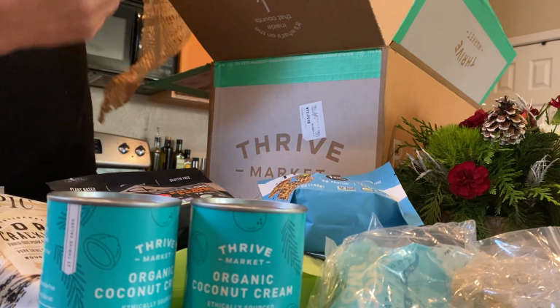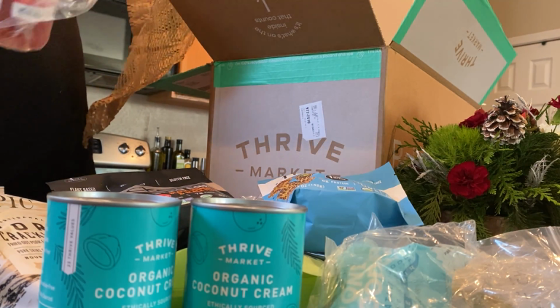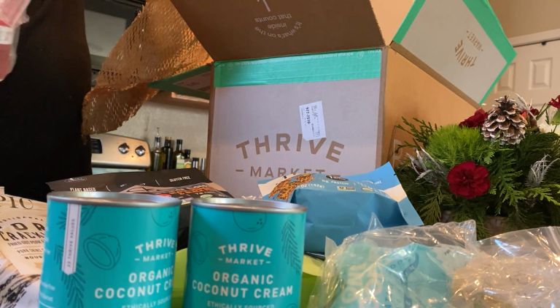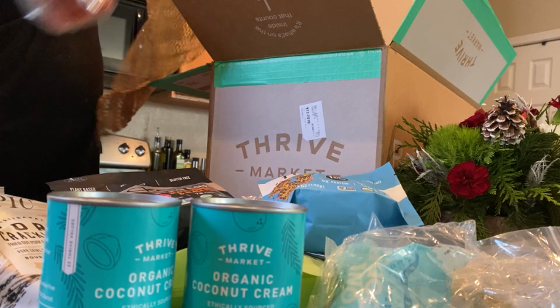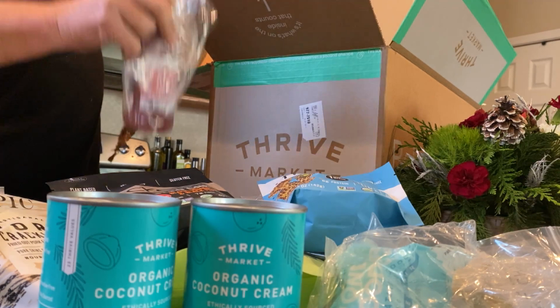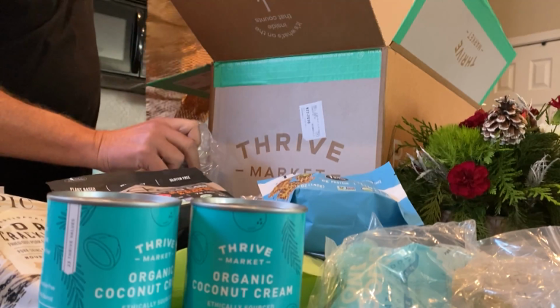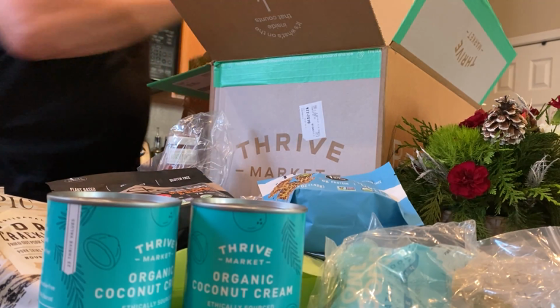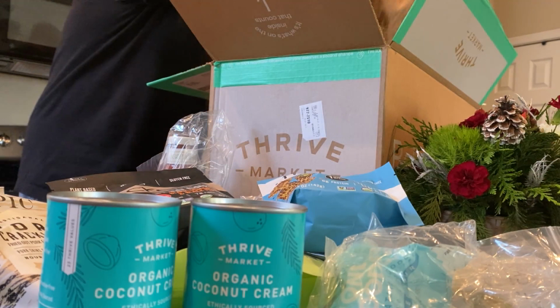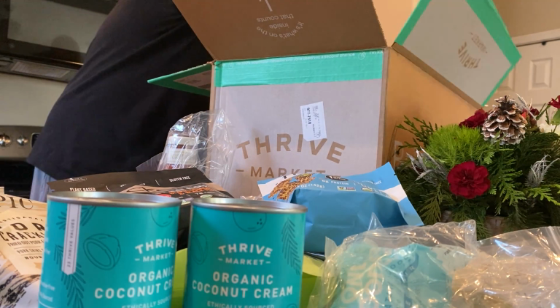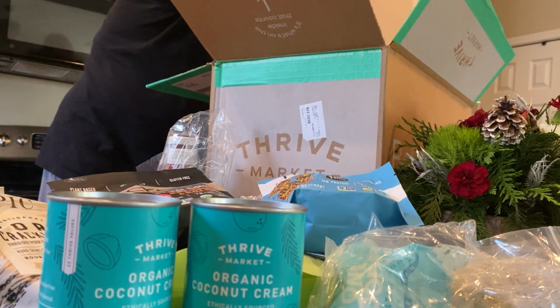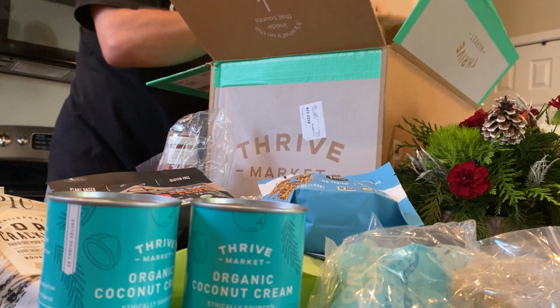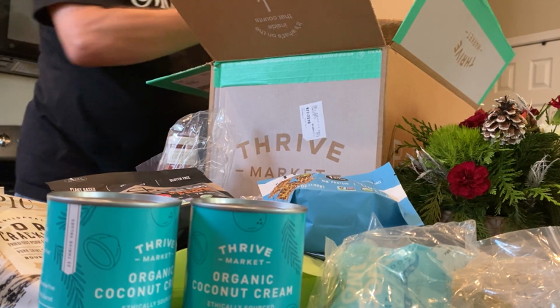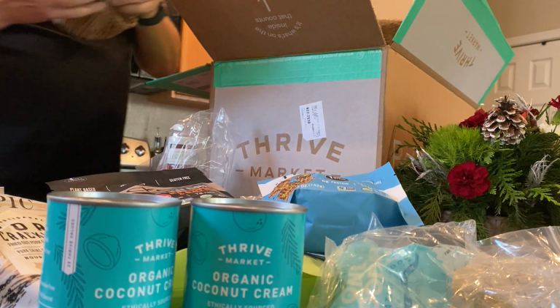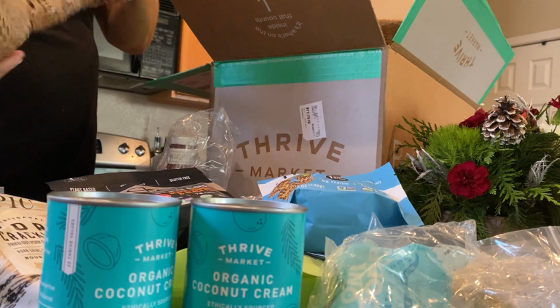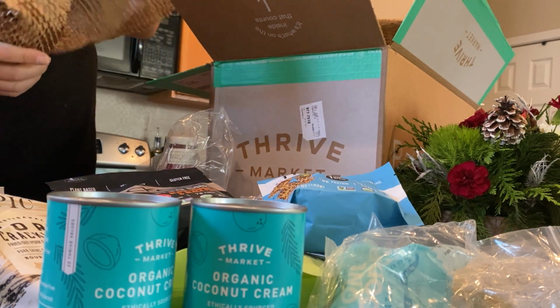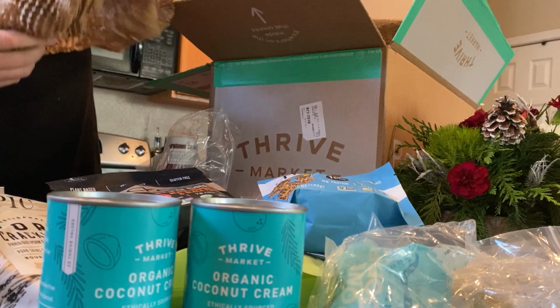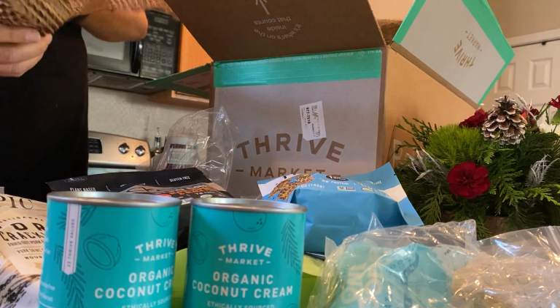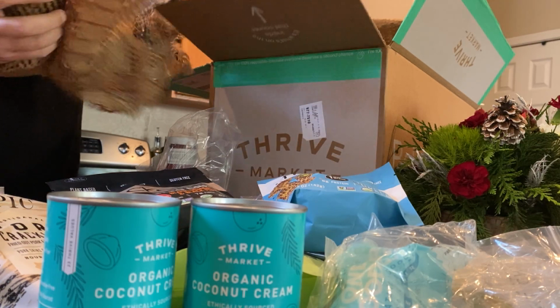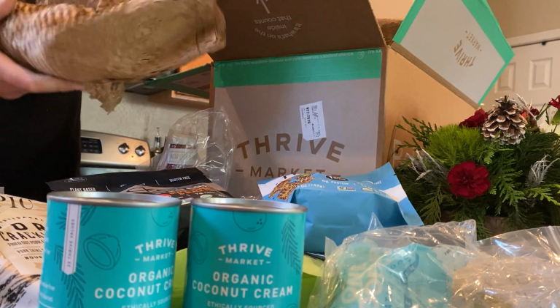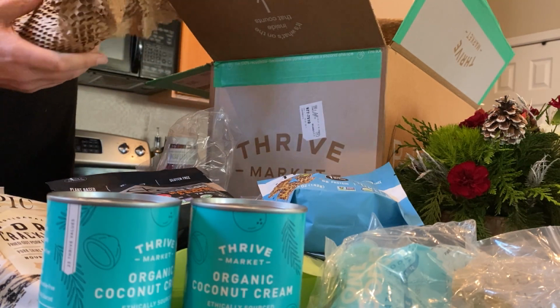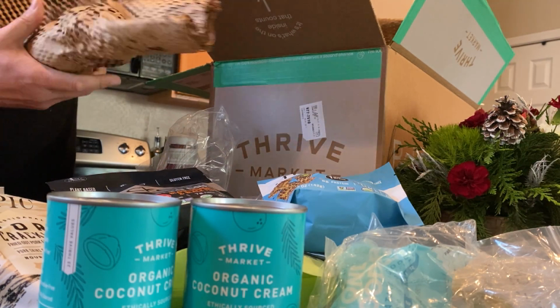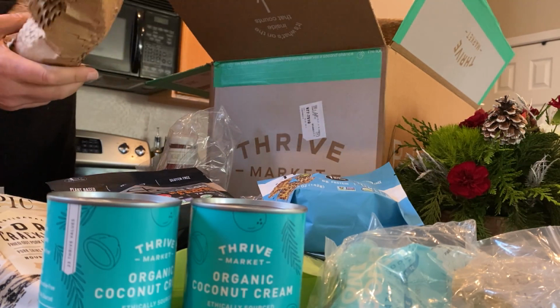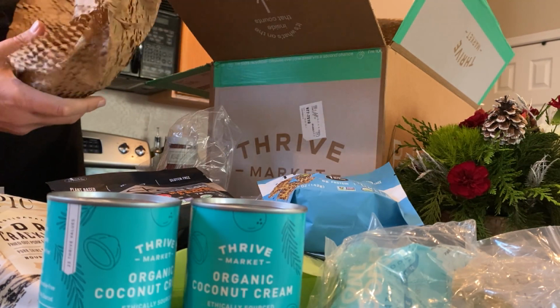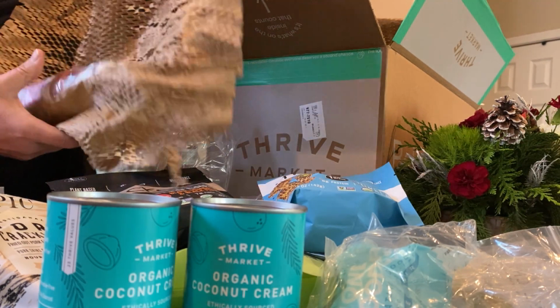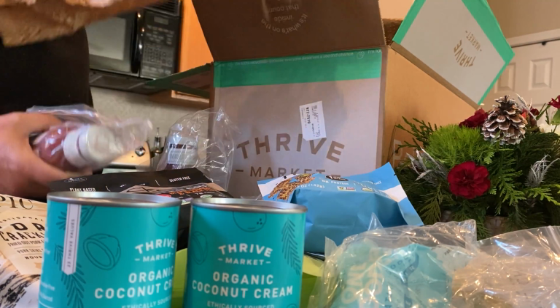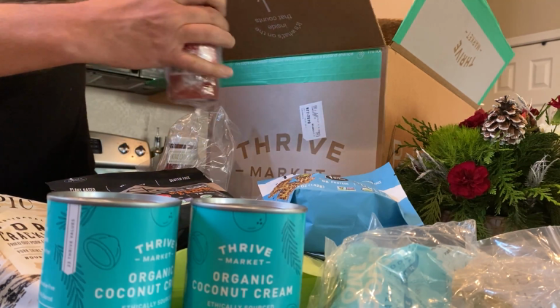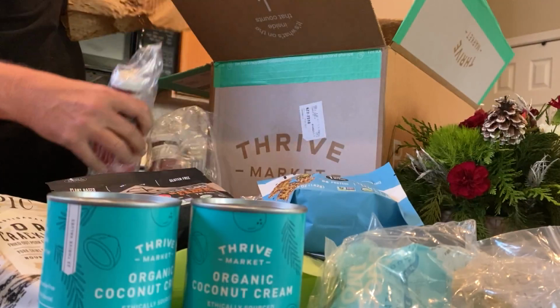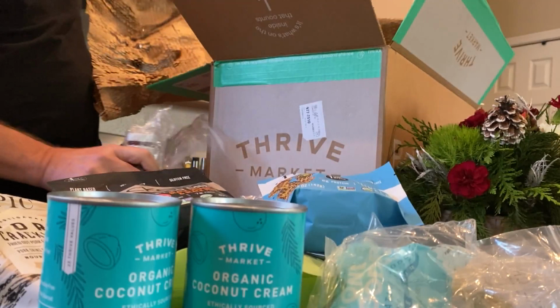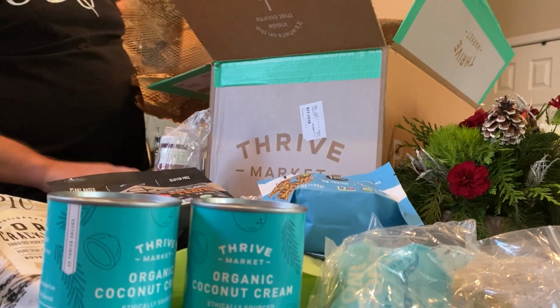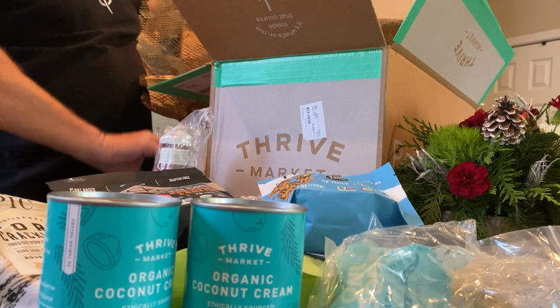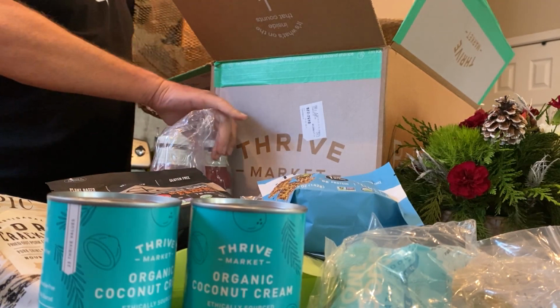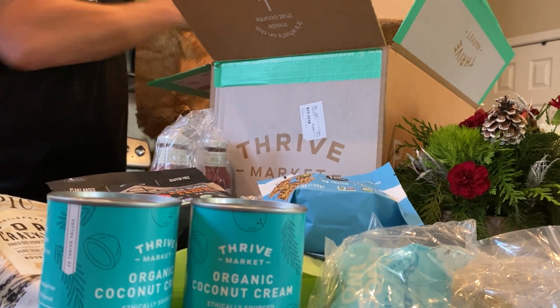Ketchup! Awesome ketchup. I think I got two of these actually. Love the ketchup — no sugar, just a few good ingredients. I'm going to go through them all. There's the other one right there.